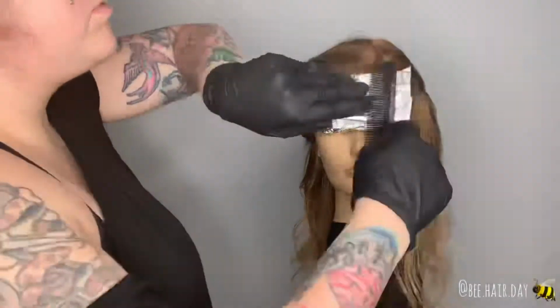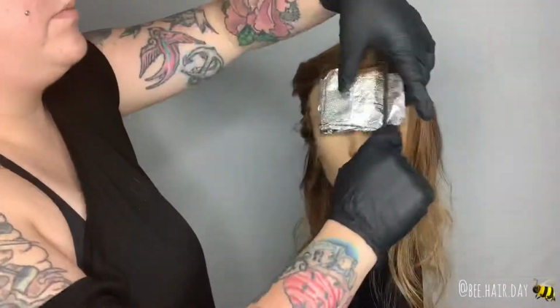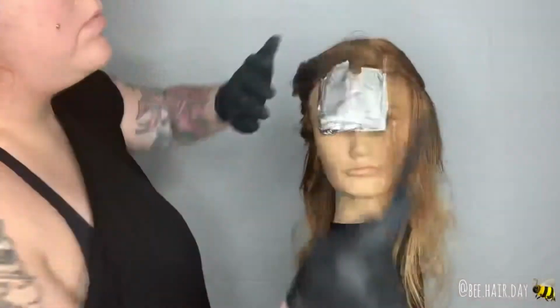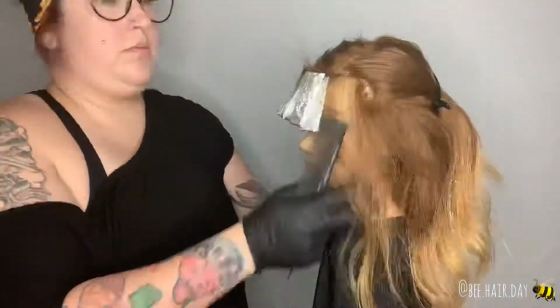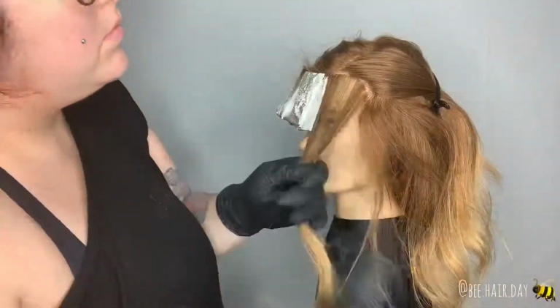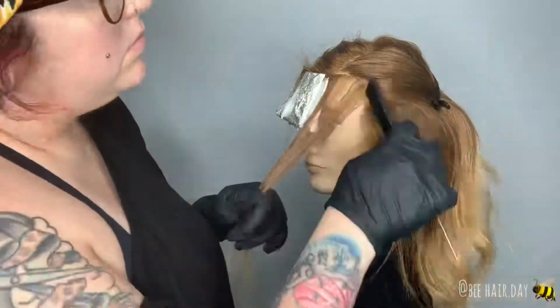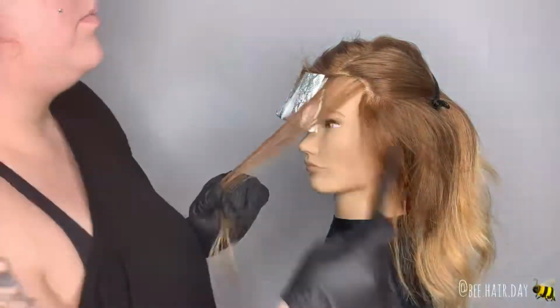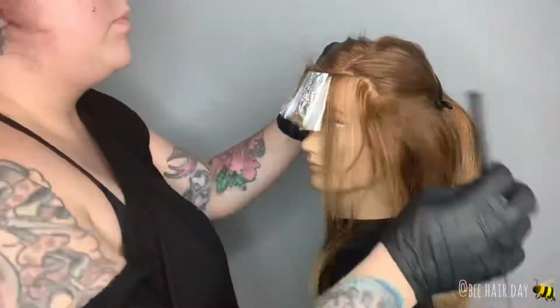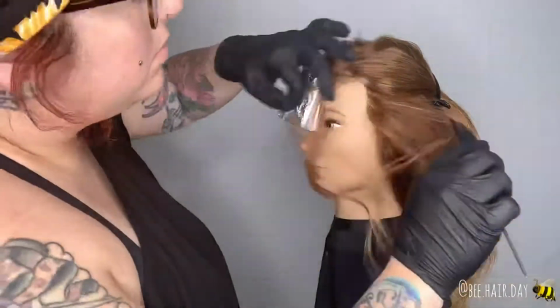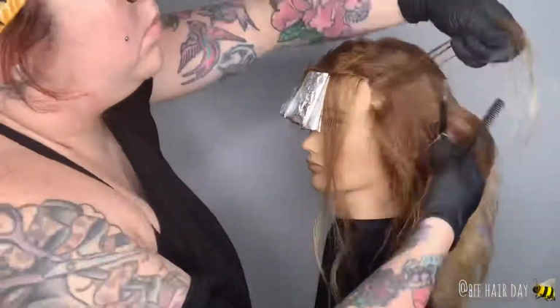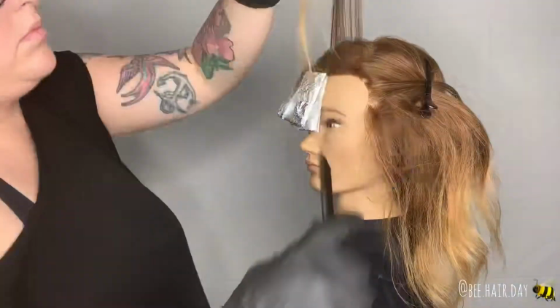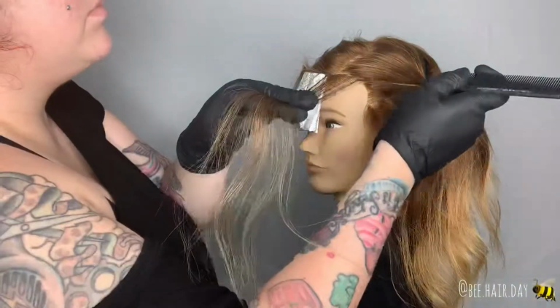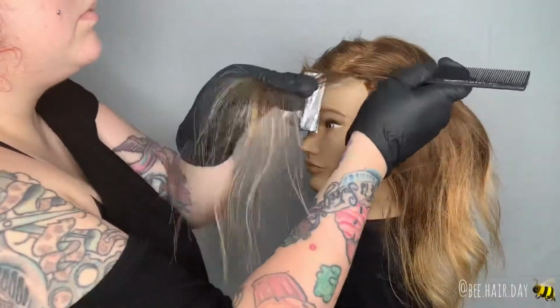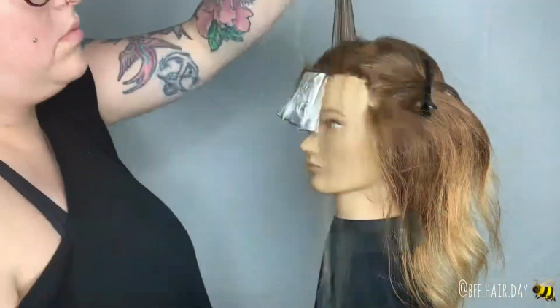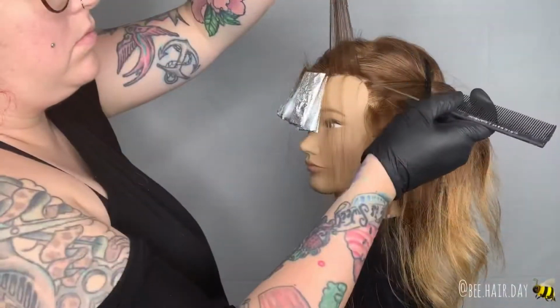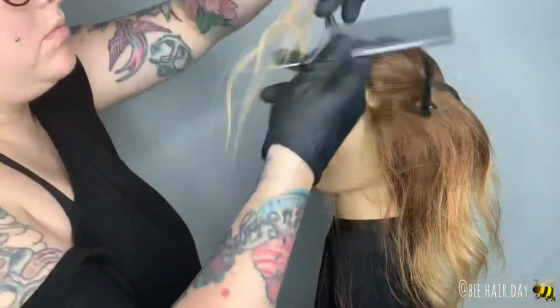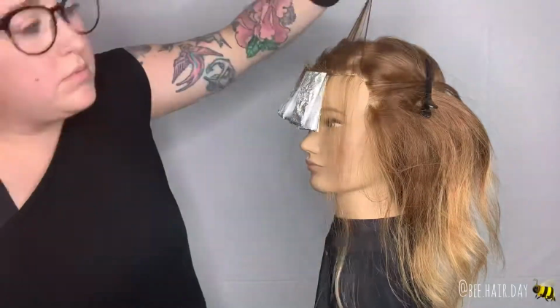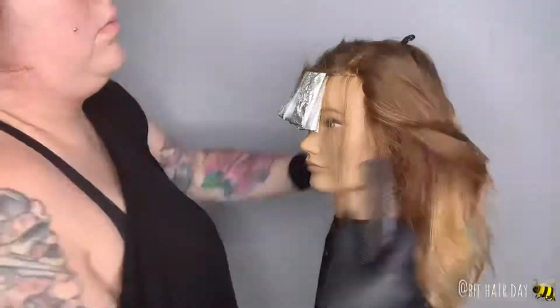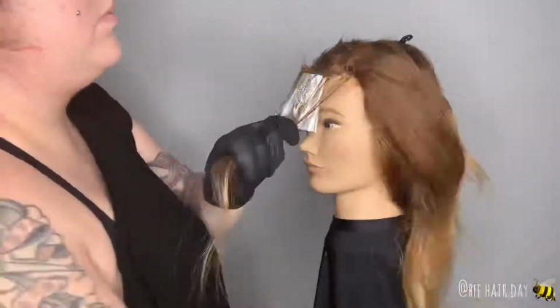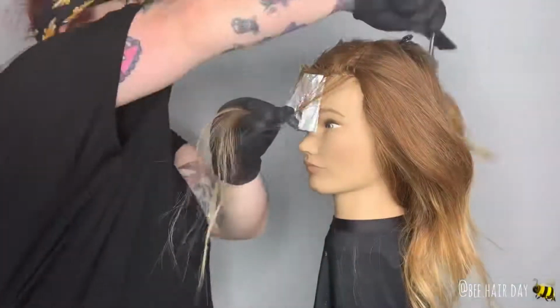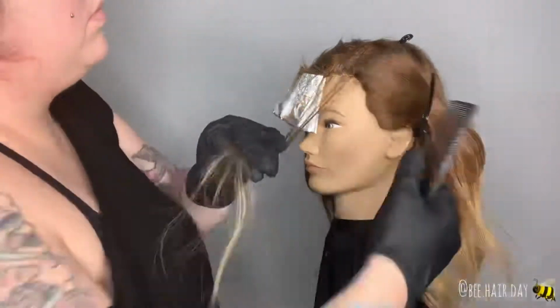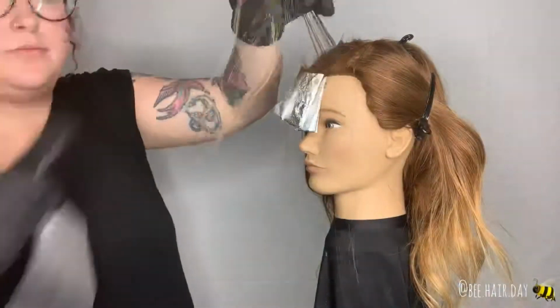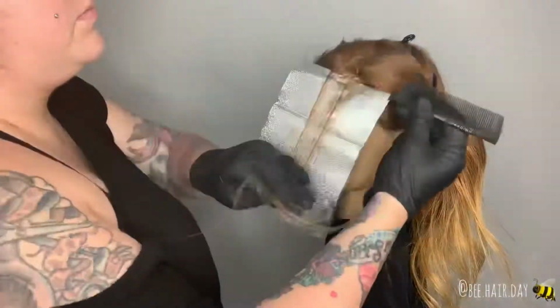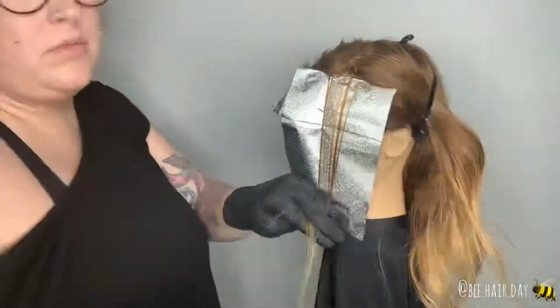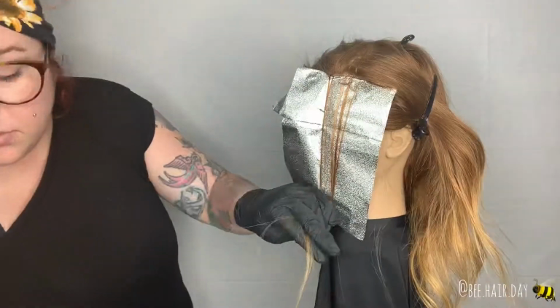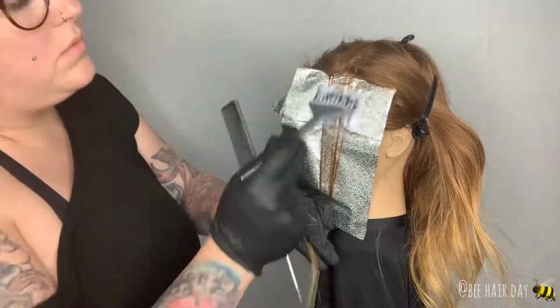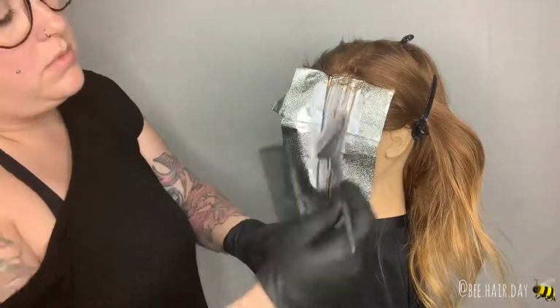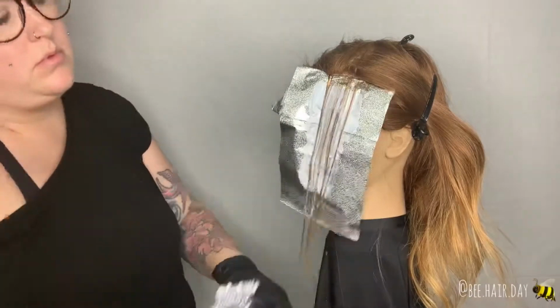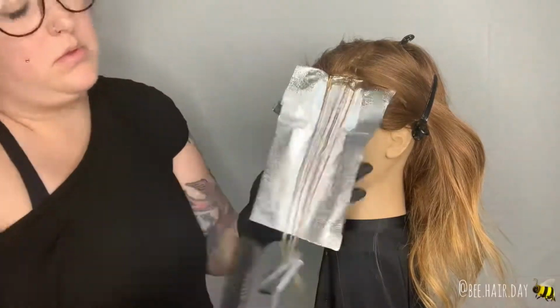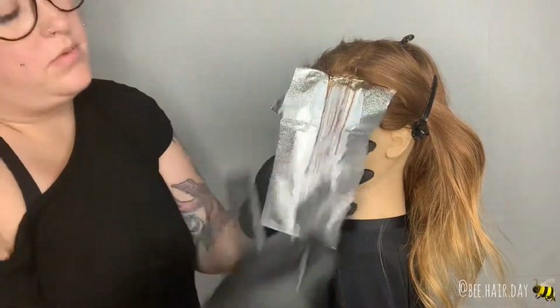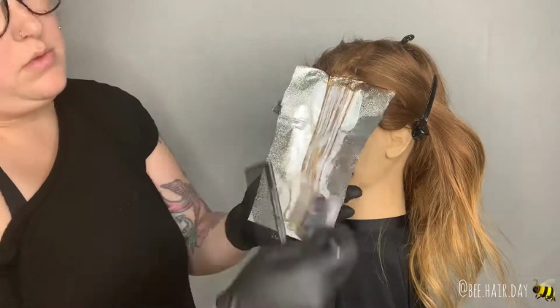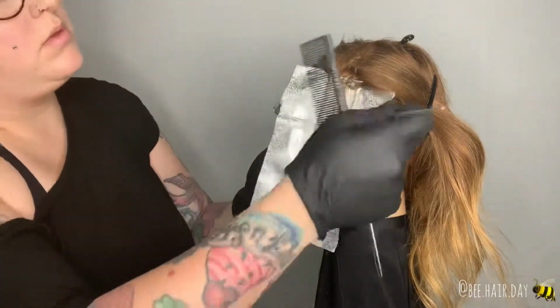For the second part of this hairline detail technique, I rotated the mannequin and began to work on this side section. I repeated the technique on this side by taking a stitch, and instead of placing my lightener on the top part of the section, I actually painted the lightener on the piece that you would normally drop out.